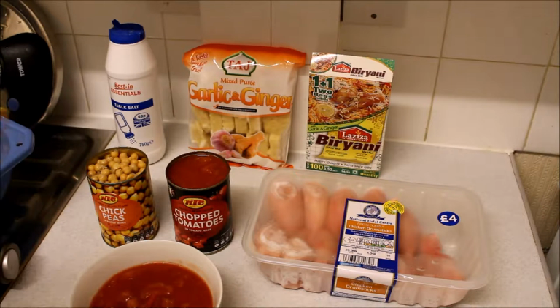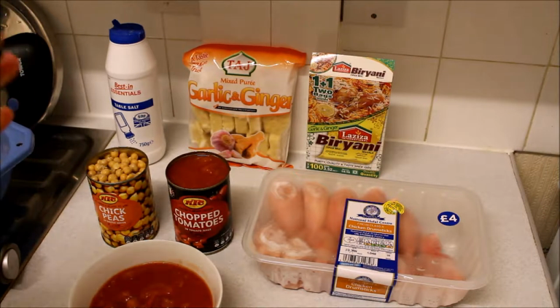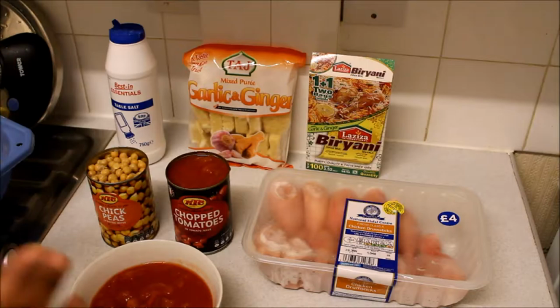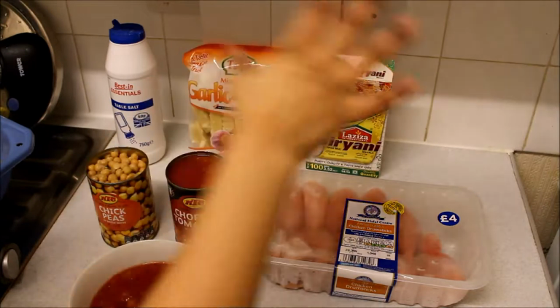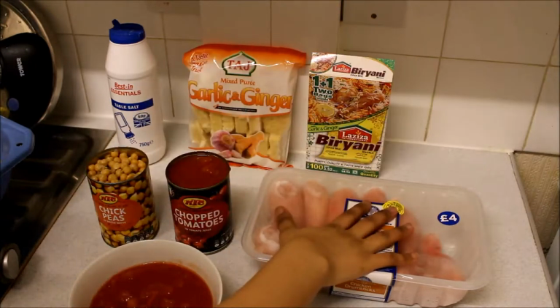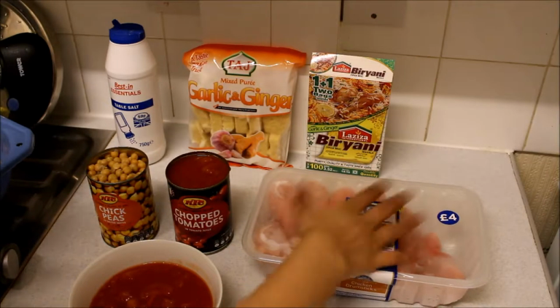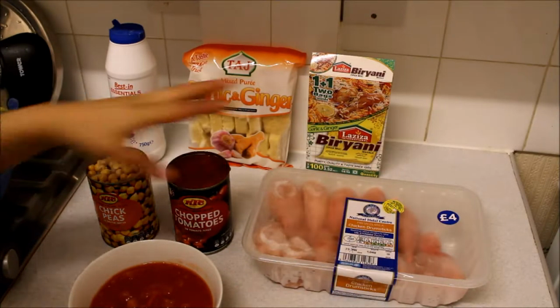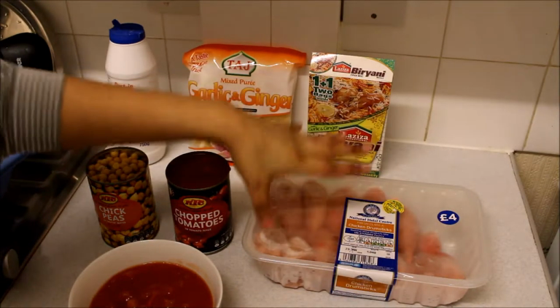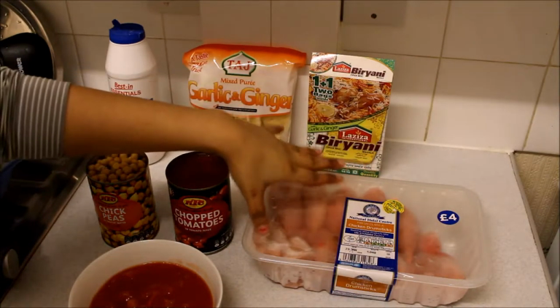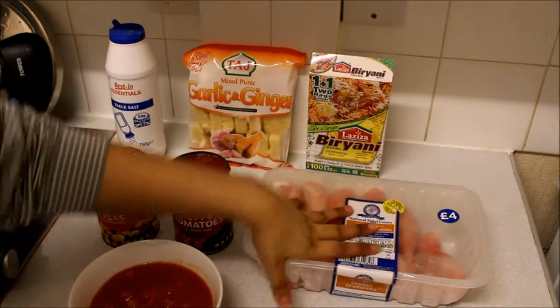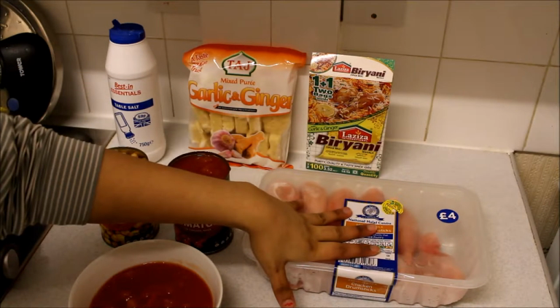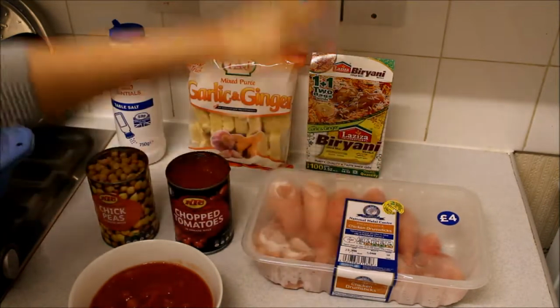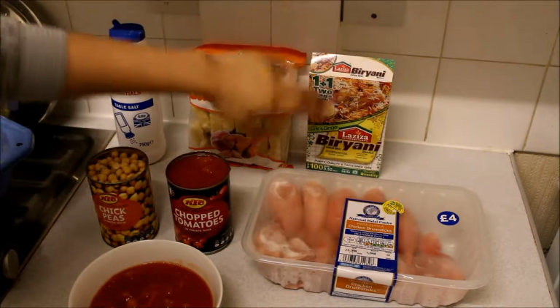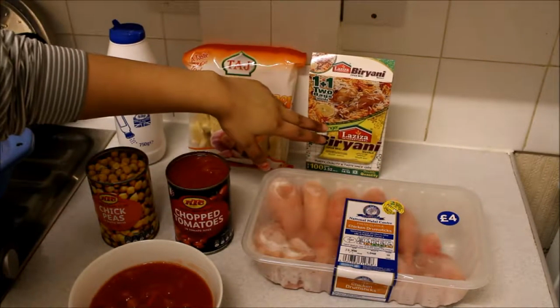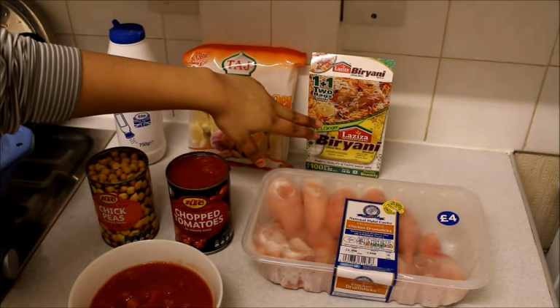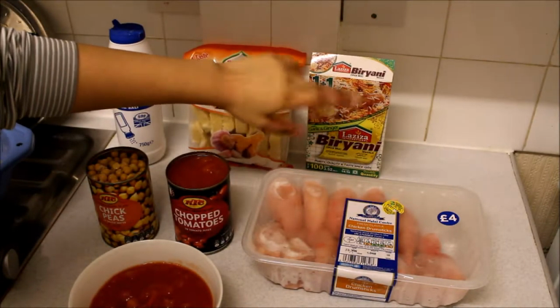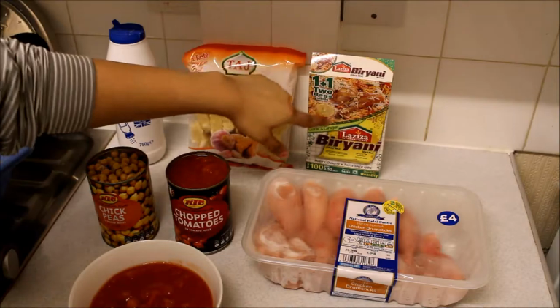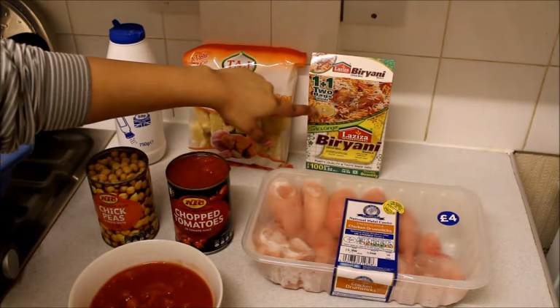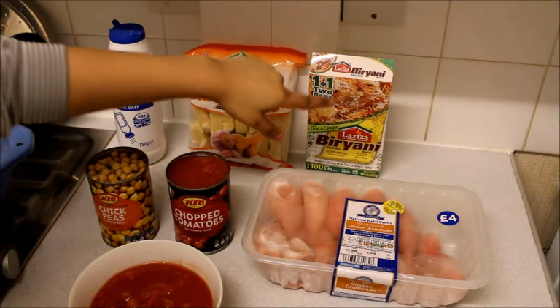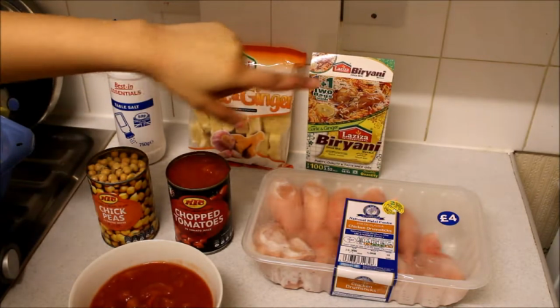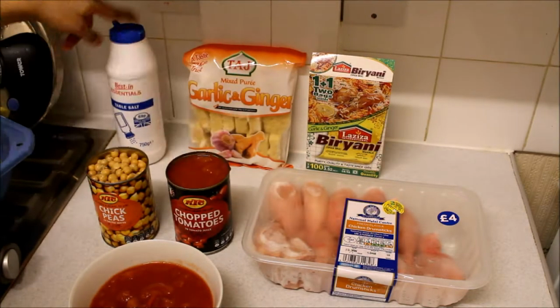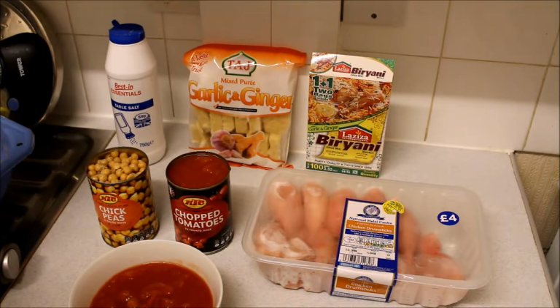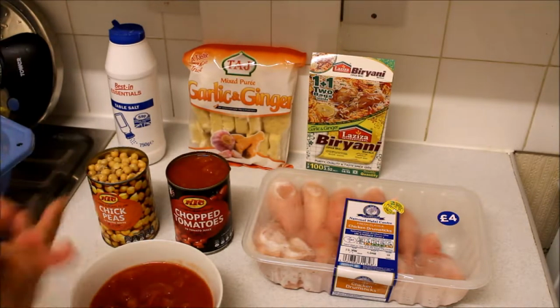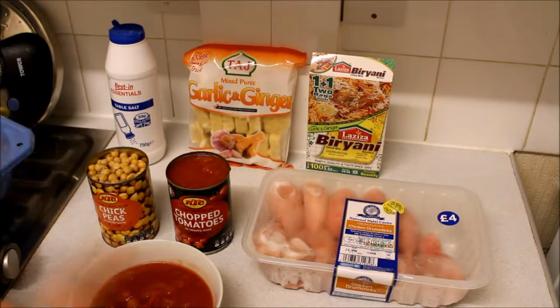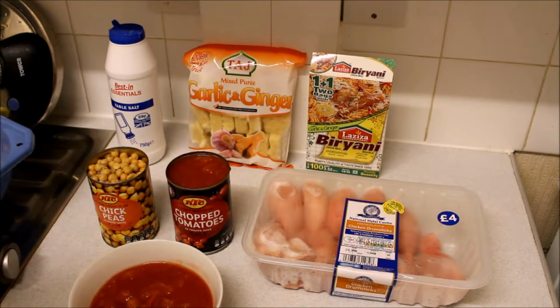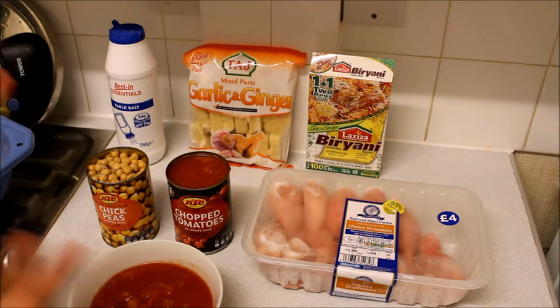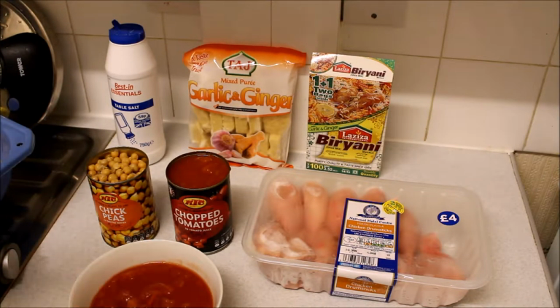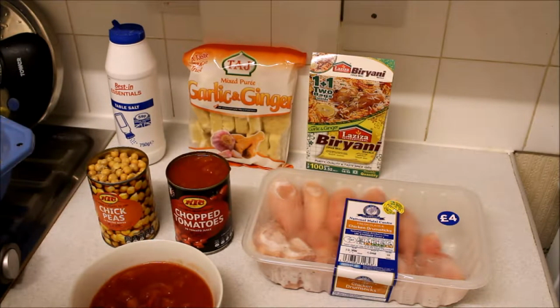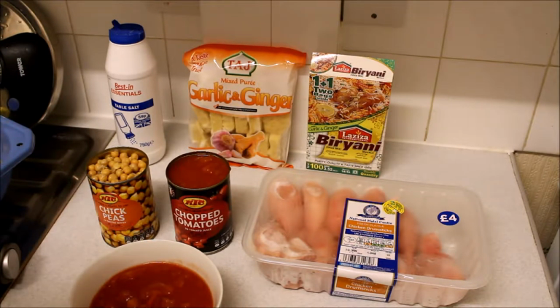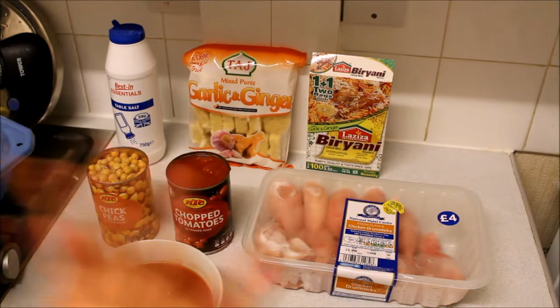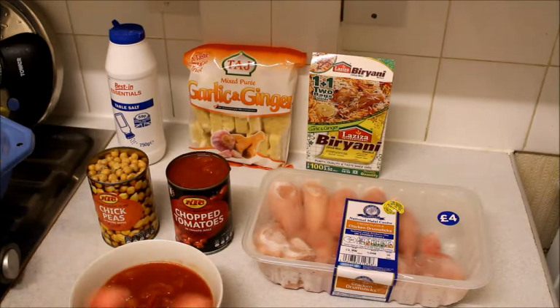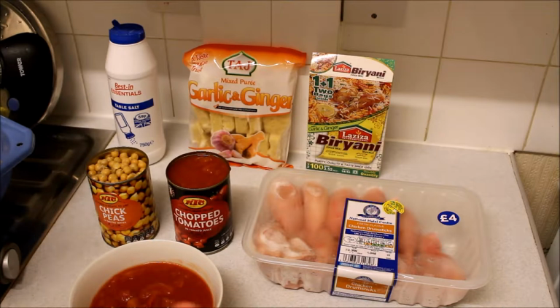So what you're going to need is some chicken. This chicken I got is a halal chicken. You also need some spices. If you don't want to get ready made spice, you can get salt, pepper, garlic, ginger, turmeric, or any other spices that you prefer.